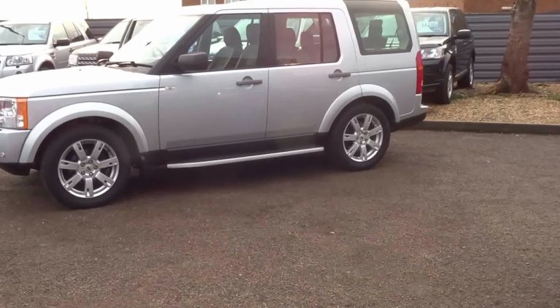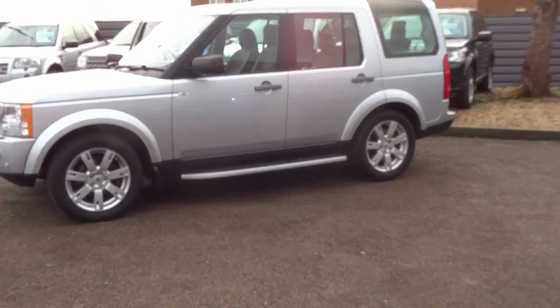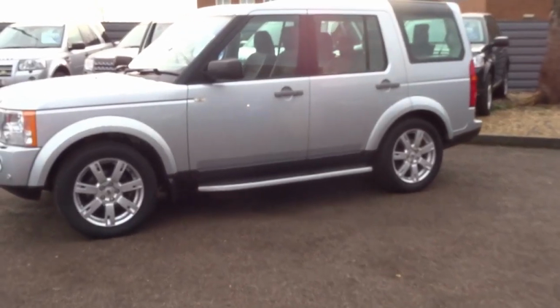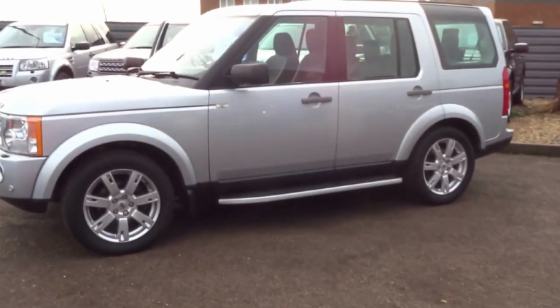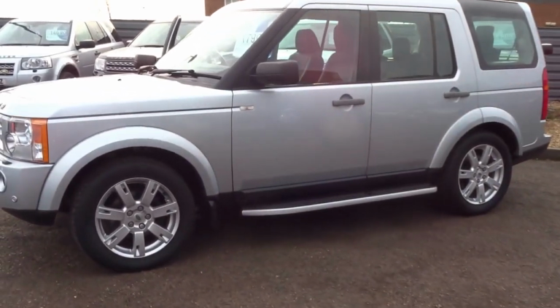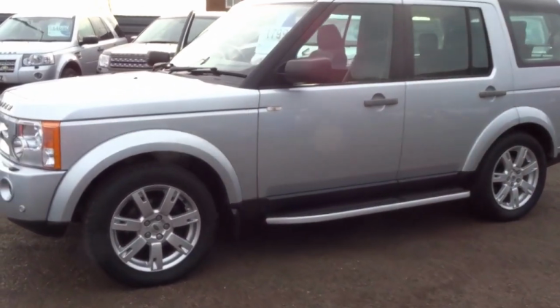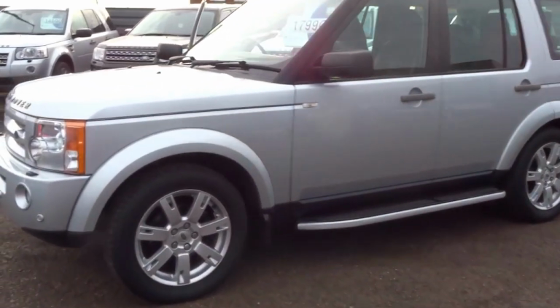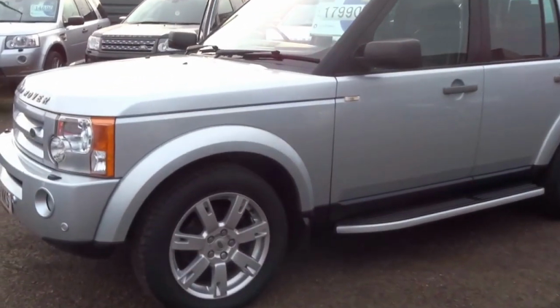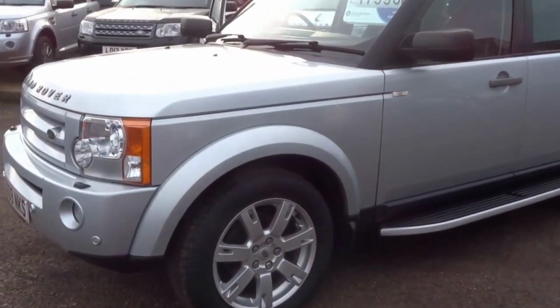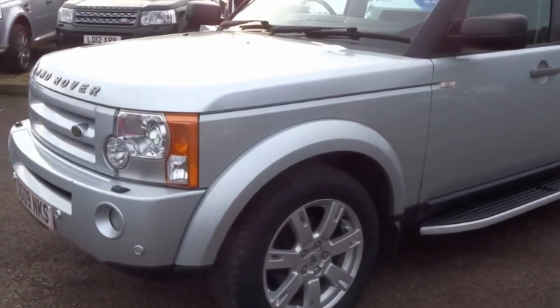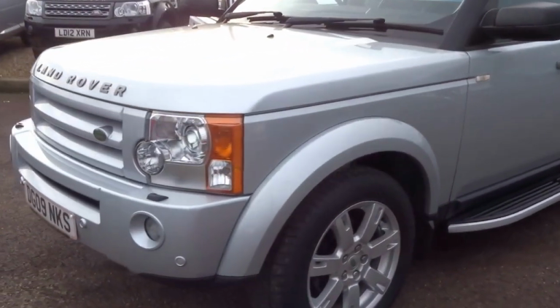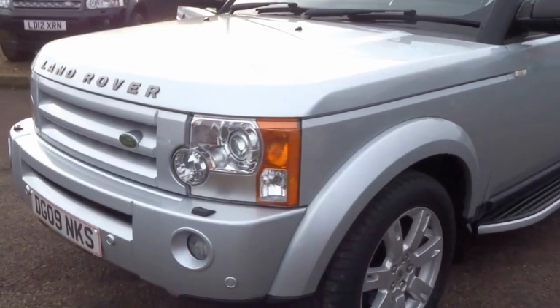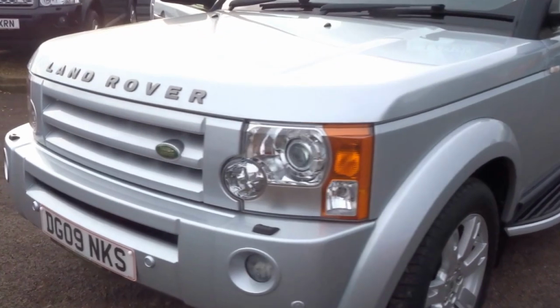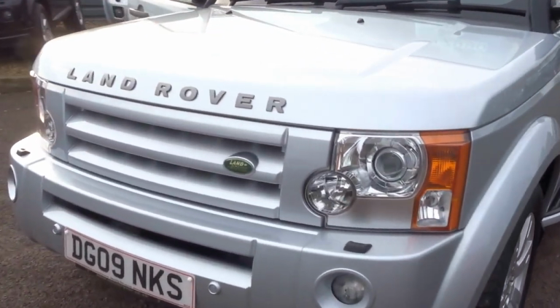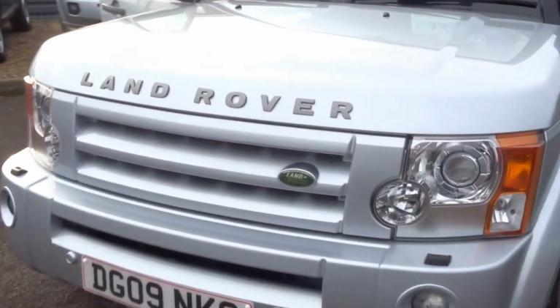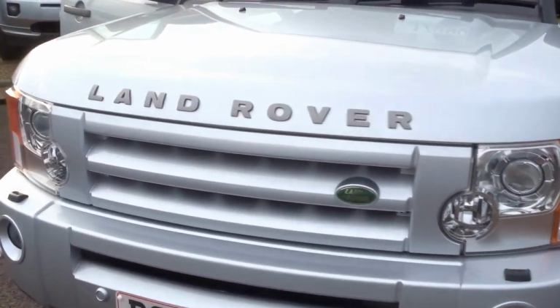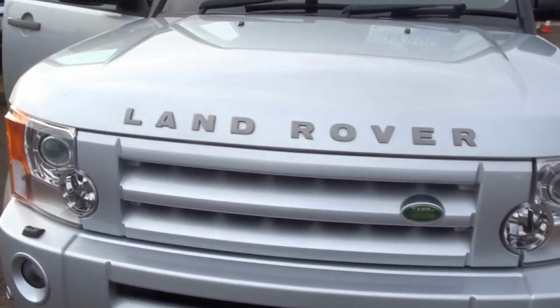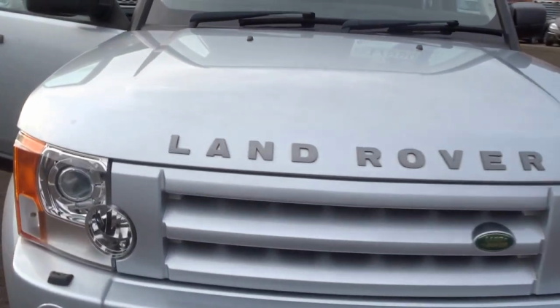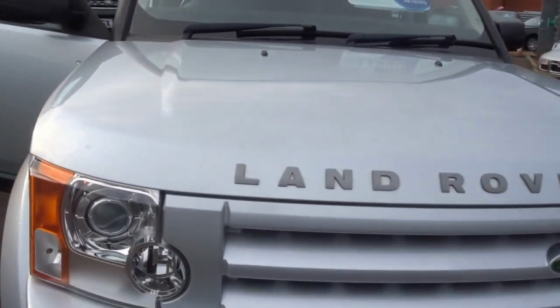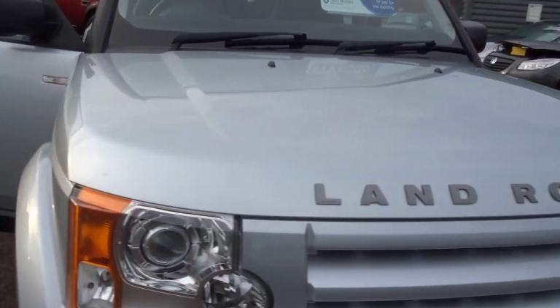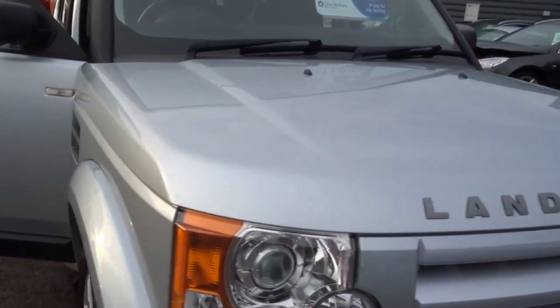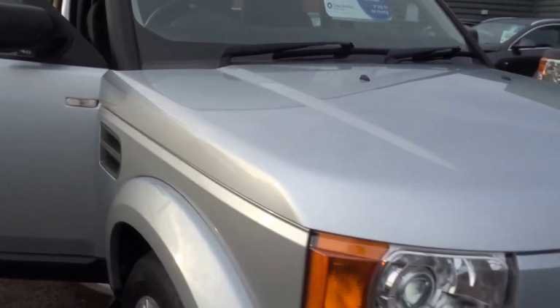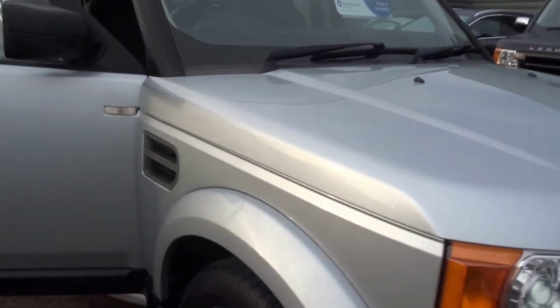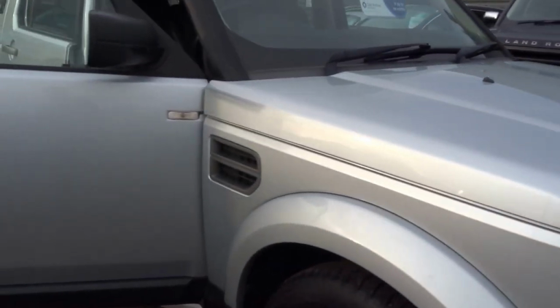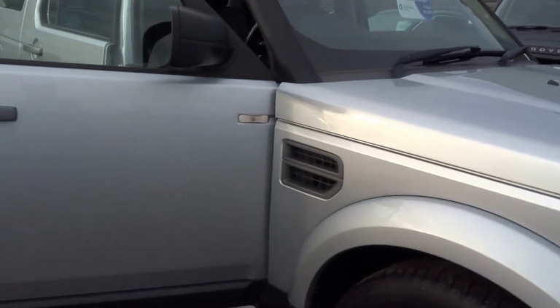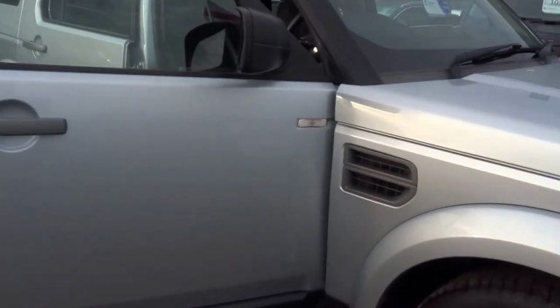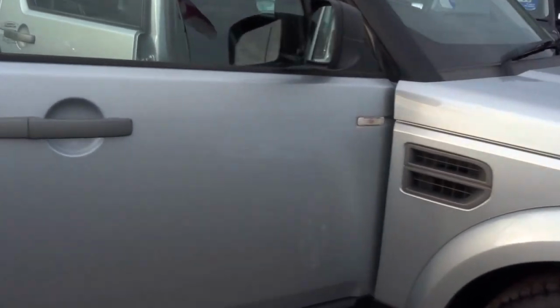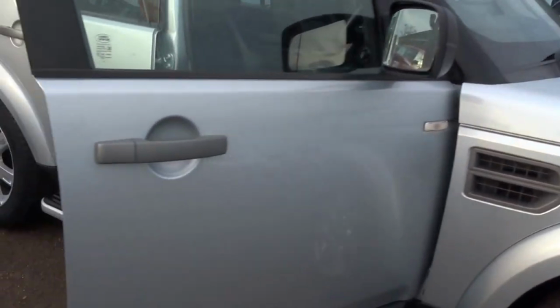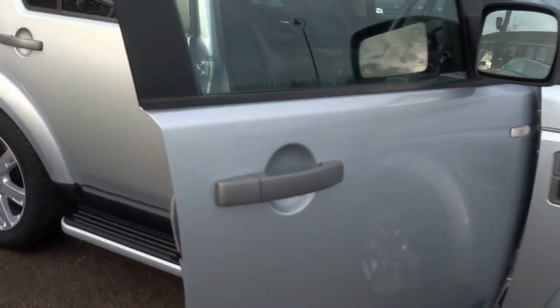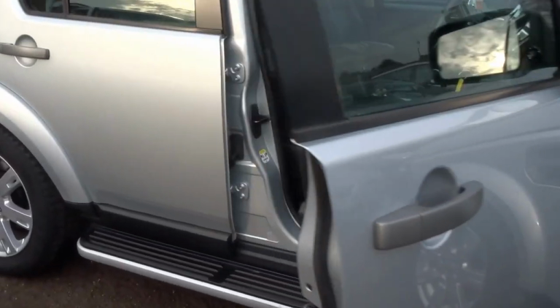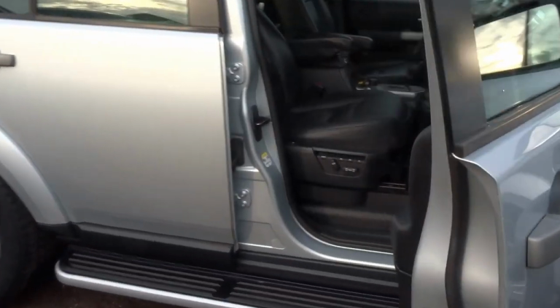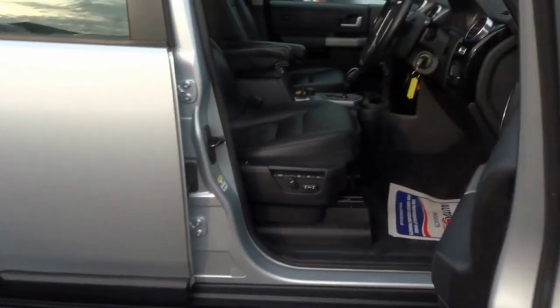Hello, it's George here from Country Car. I'm going to do a short presentation on this Land Rover Discovery — a 2009 Discovery 3. The door's open so let's have a look inside.